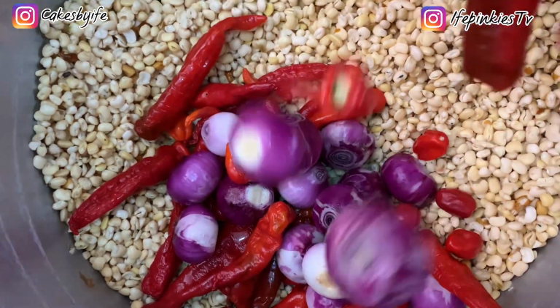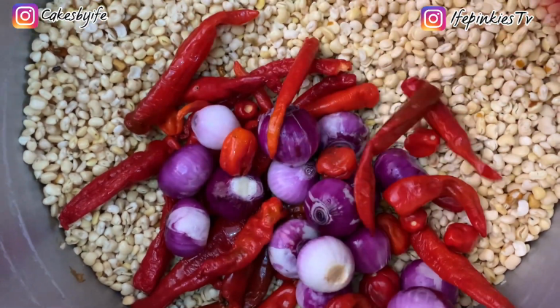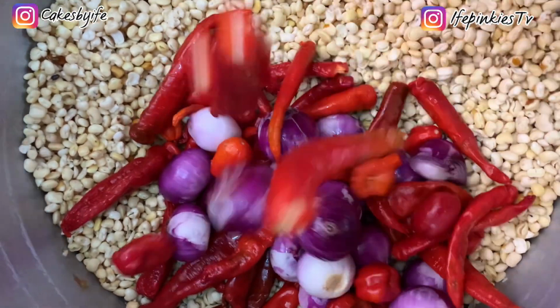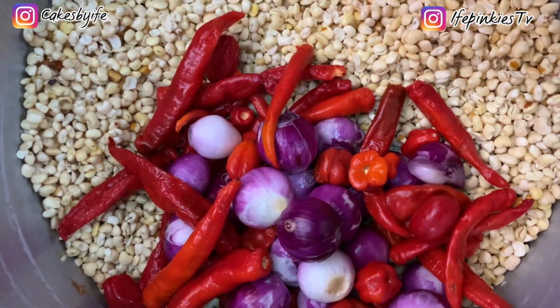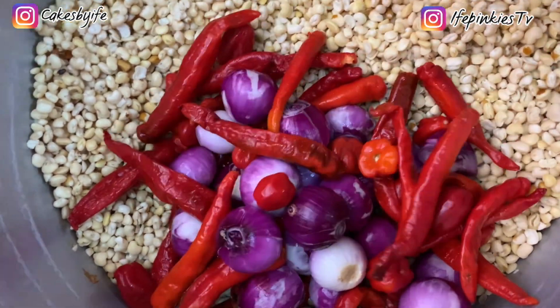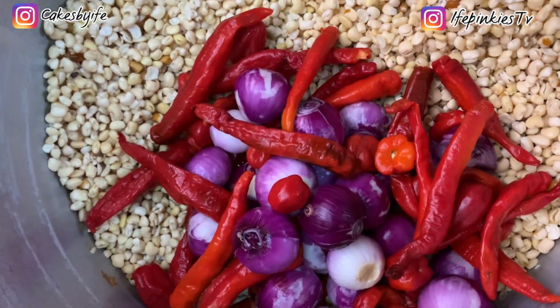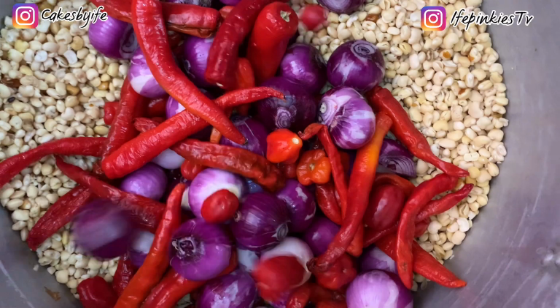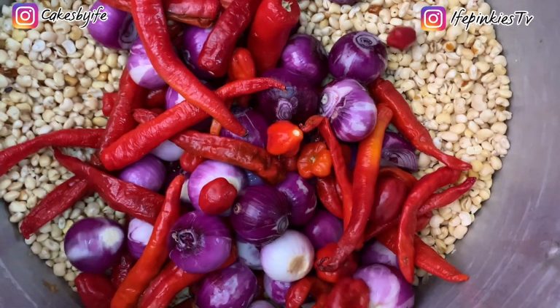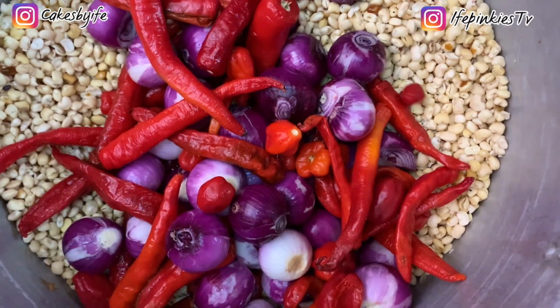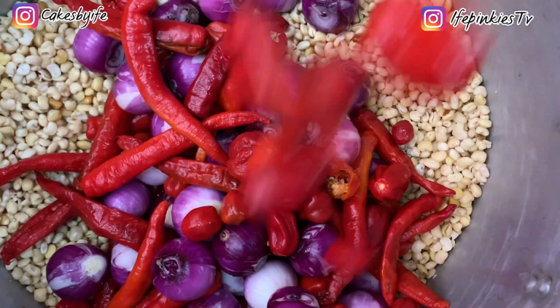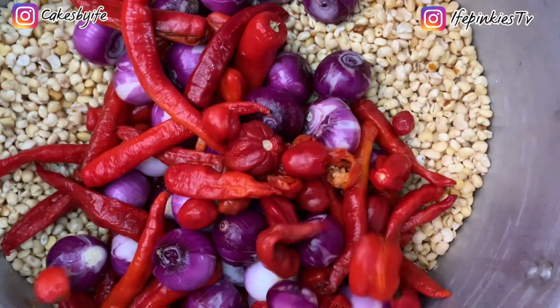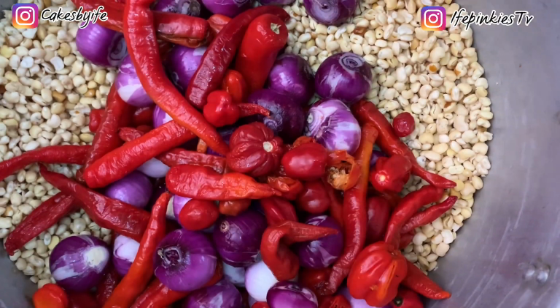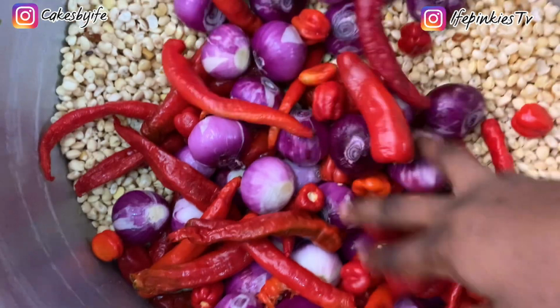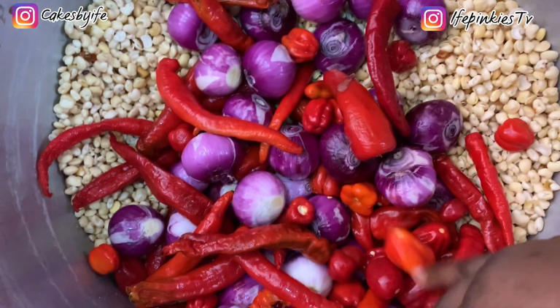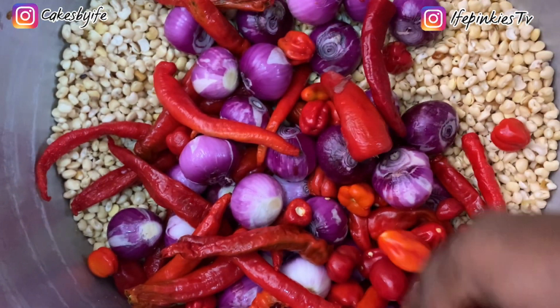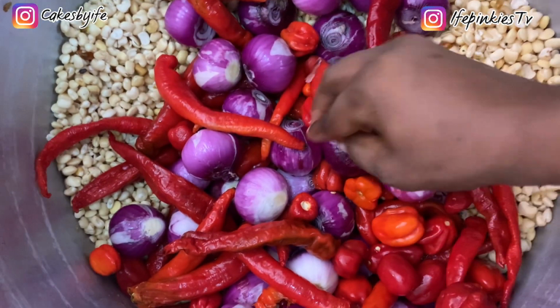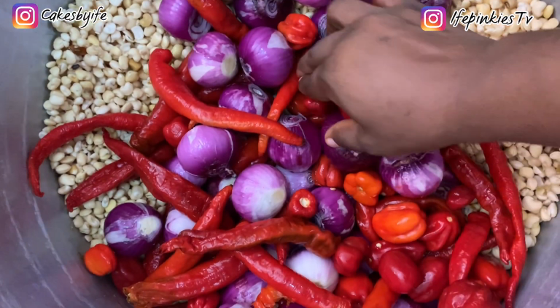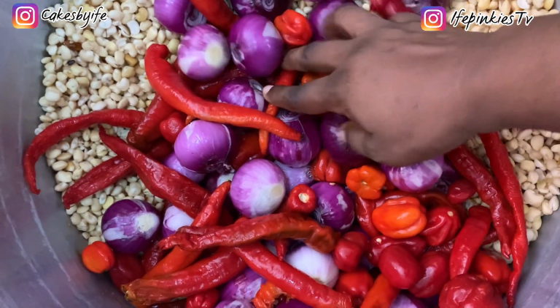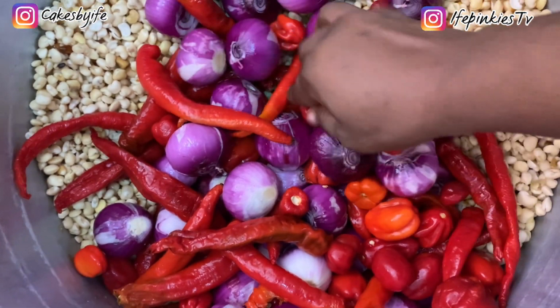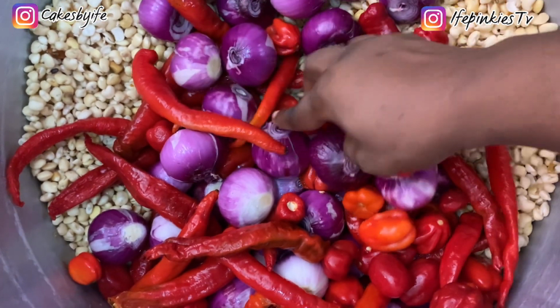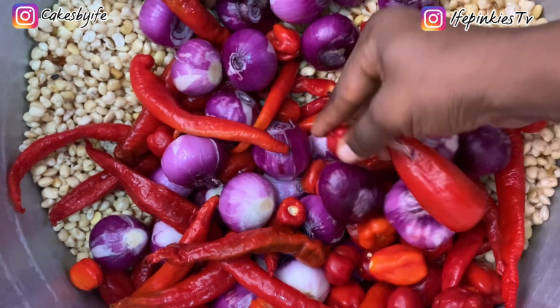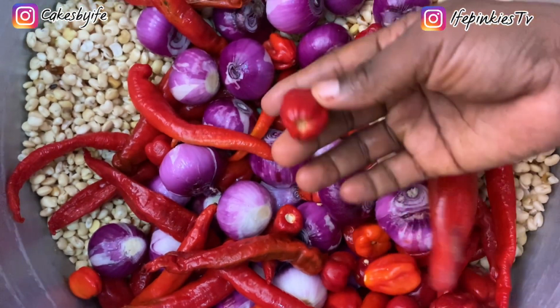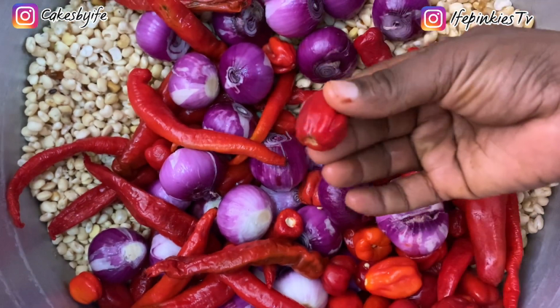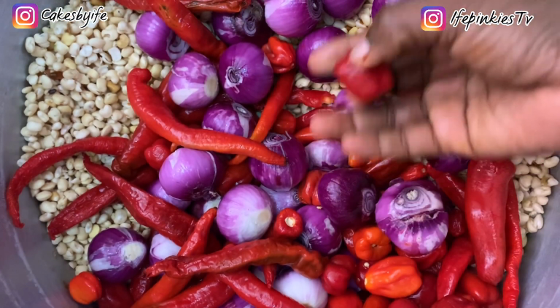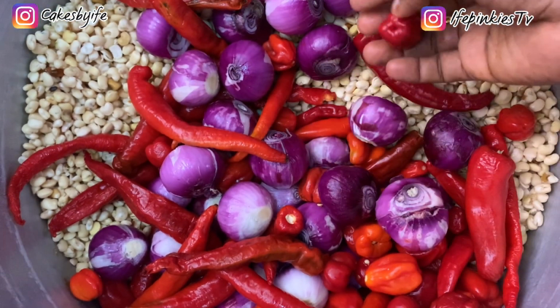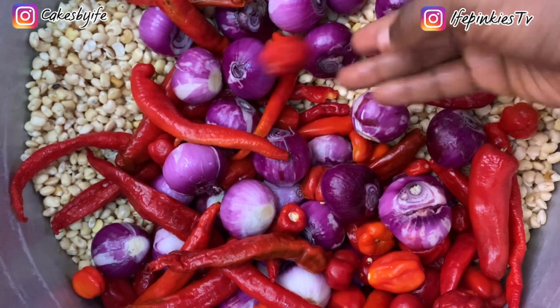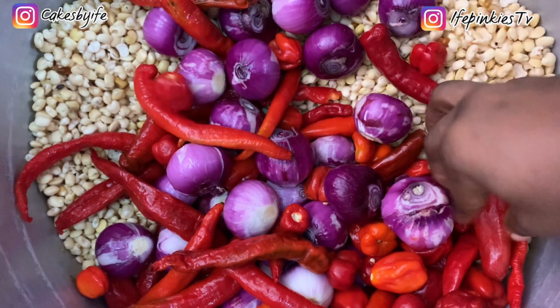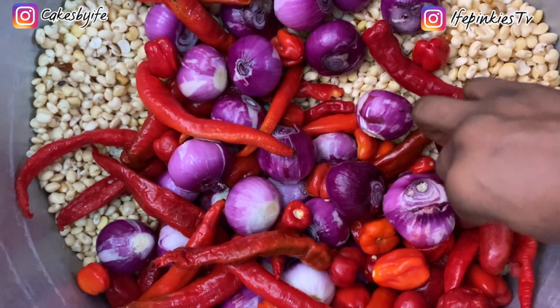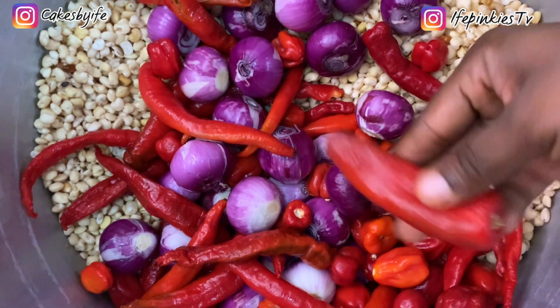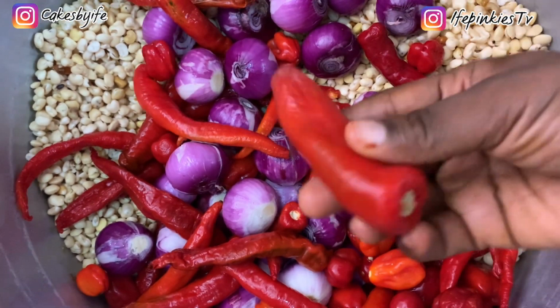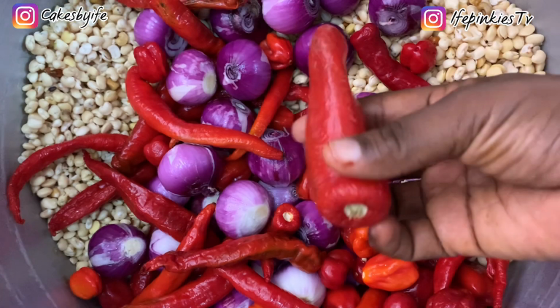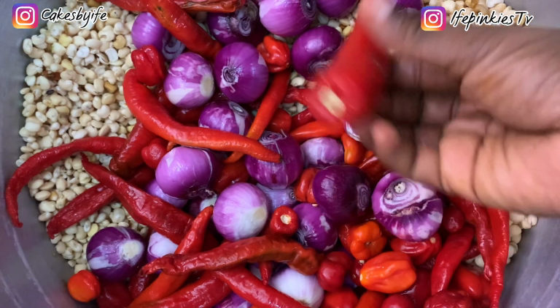Use shomboy — red chili pepper in Nigeria — and scotch bonnet pepper, which is rudo. Also use a whole lot of onions, as that gives it that sweet, unique taste of moi moi.